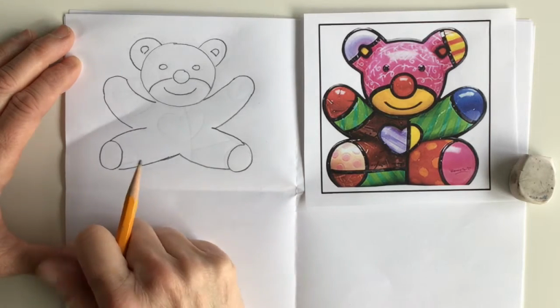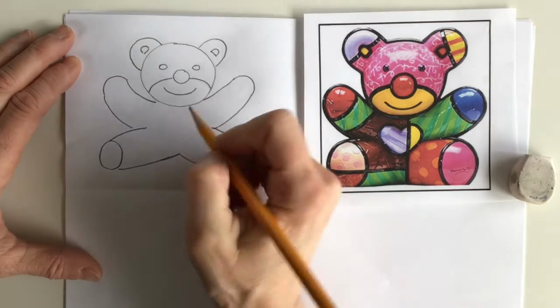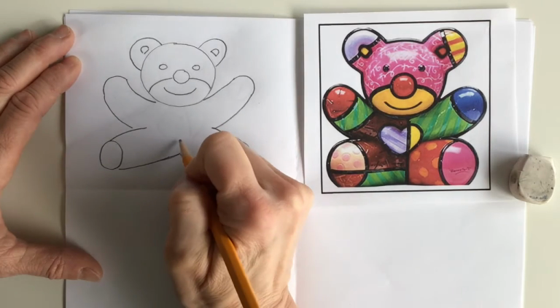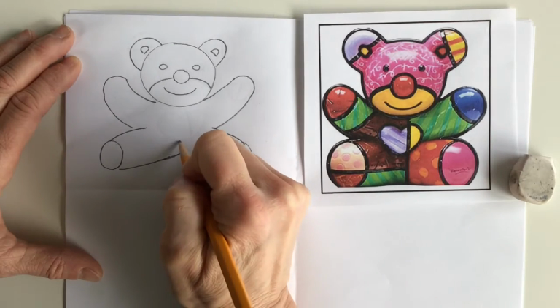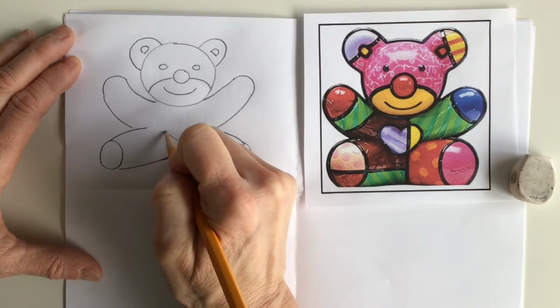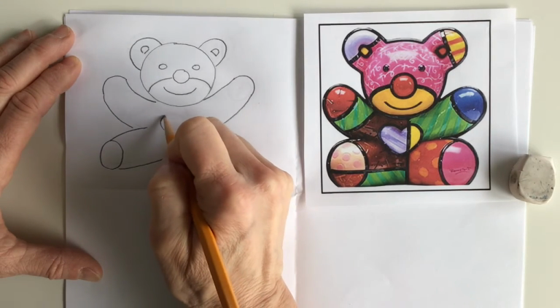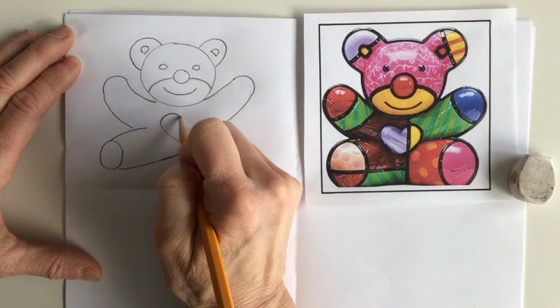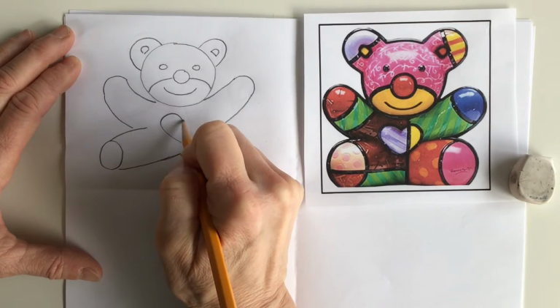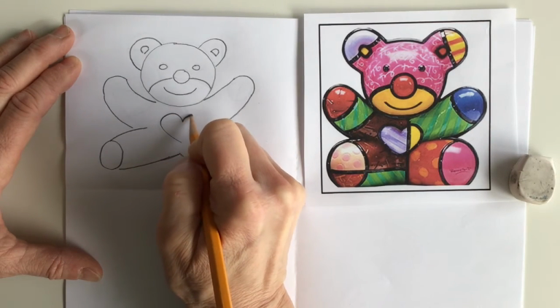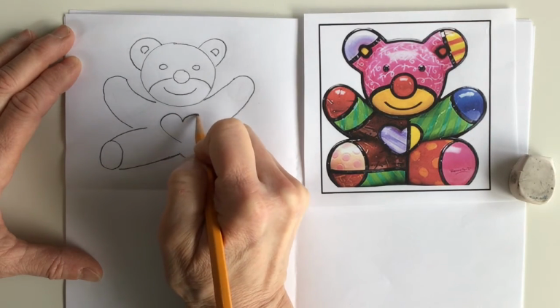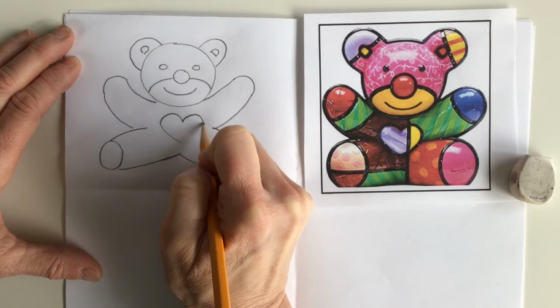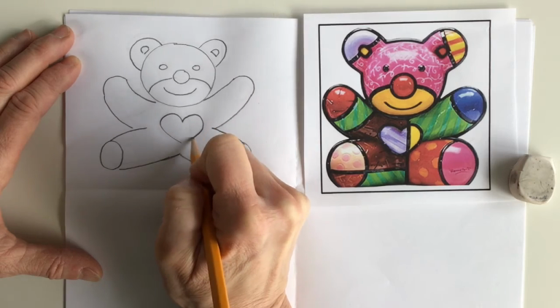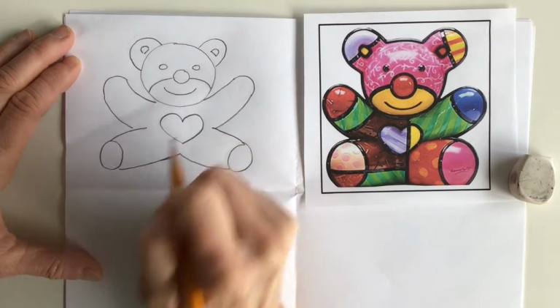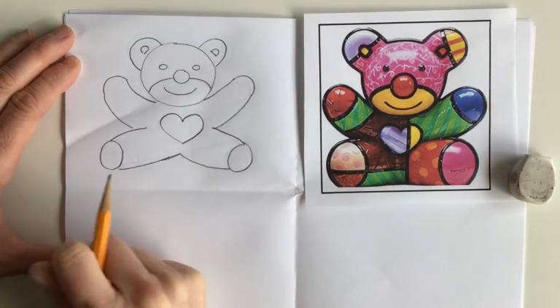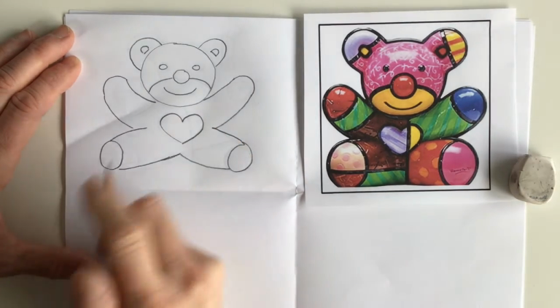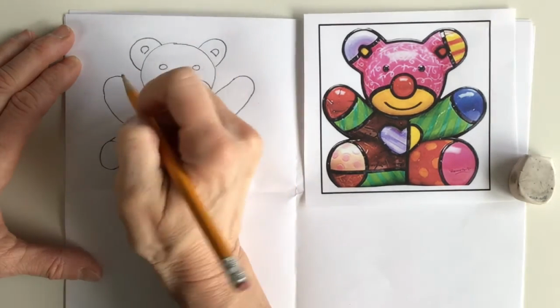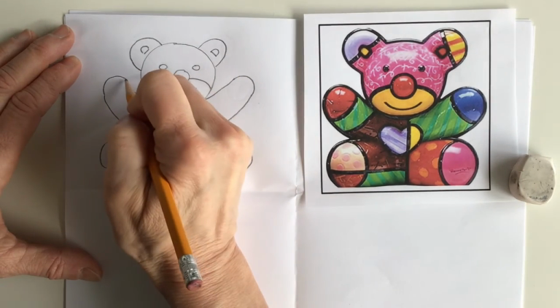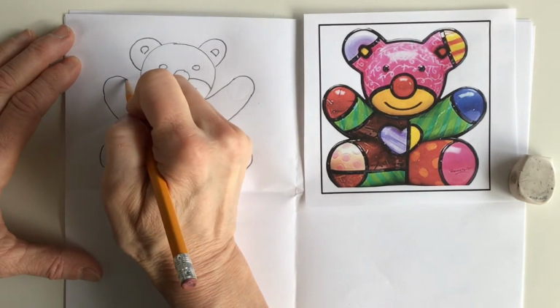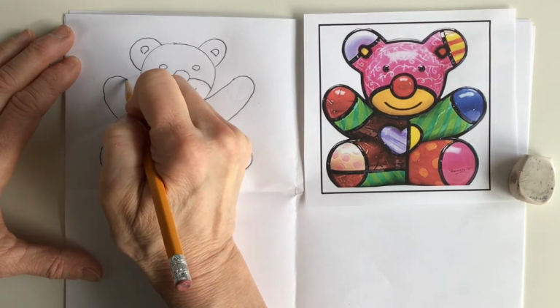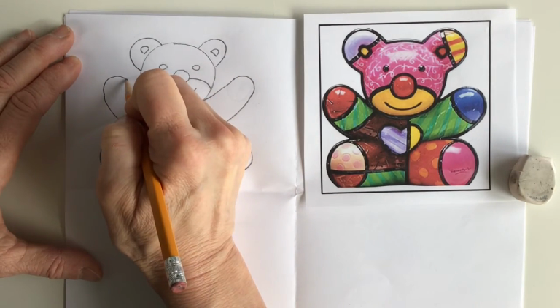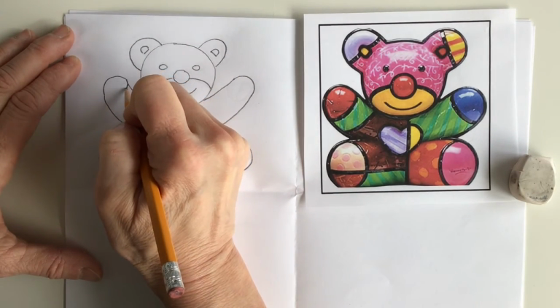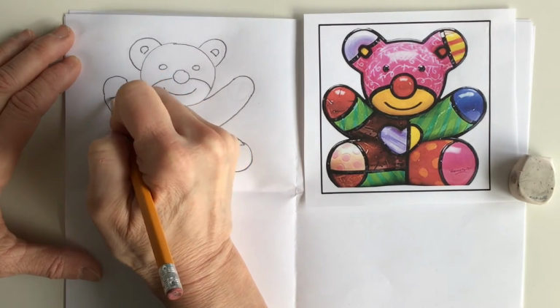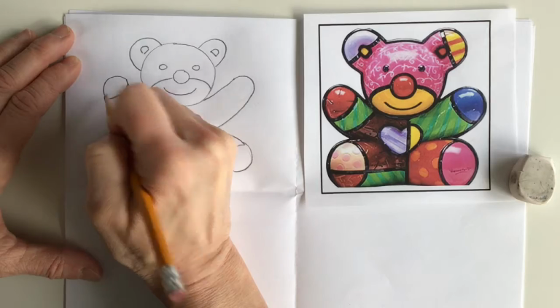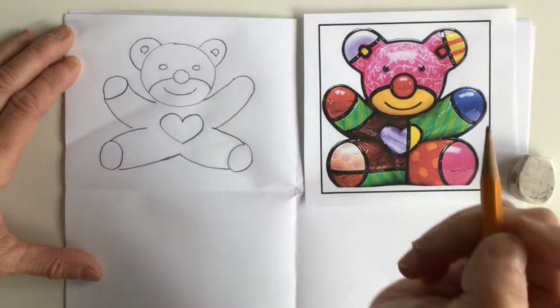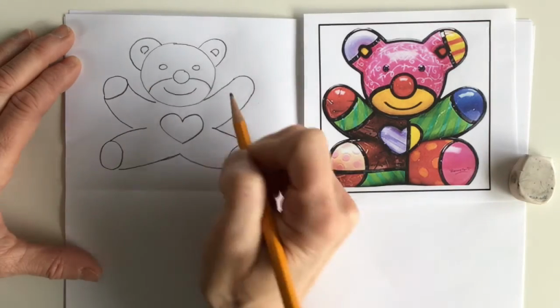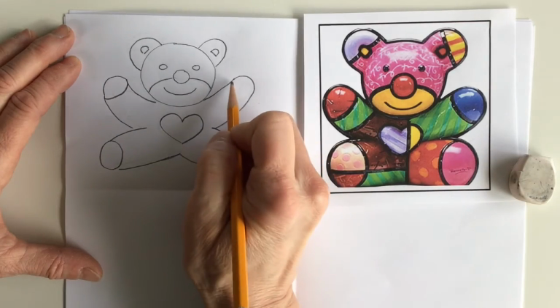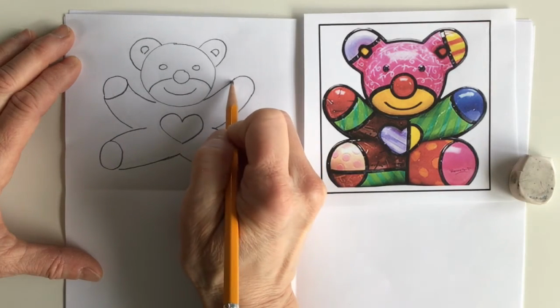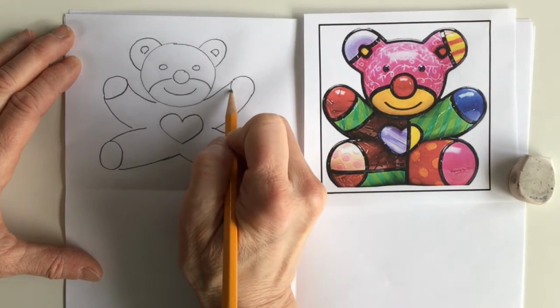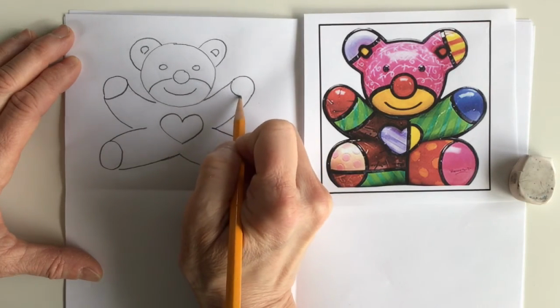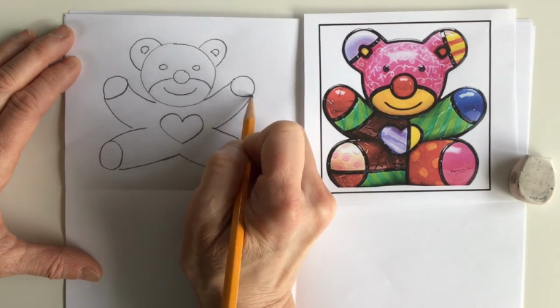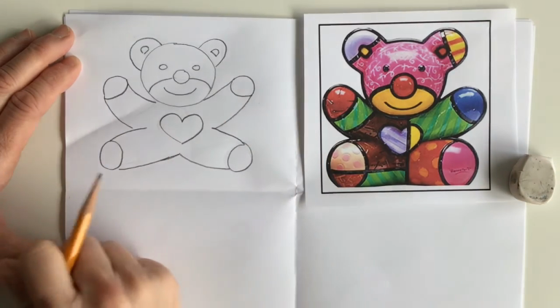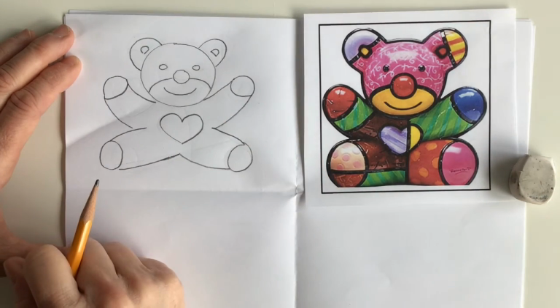And we're gonna put a nice big heart in the center. We're going to add a little bit of a curve to make the top paw, and another little curve to make the top paw on the other side.